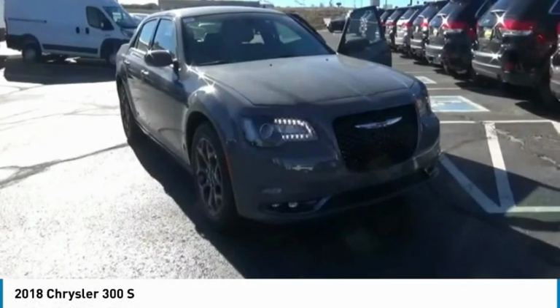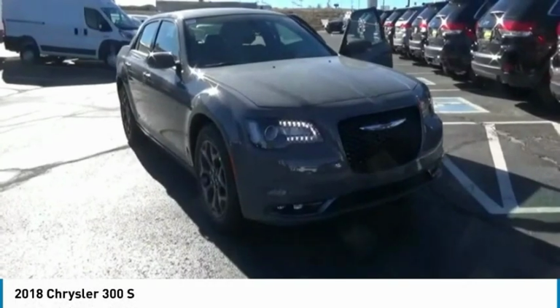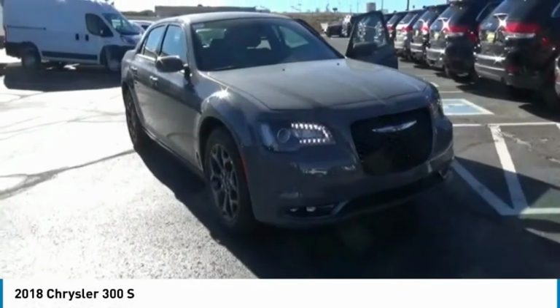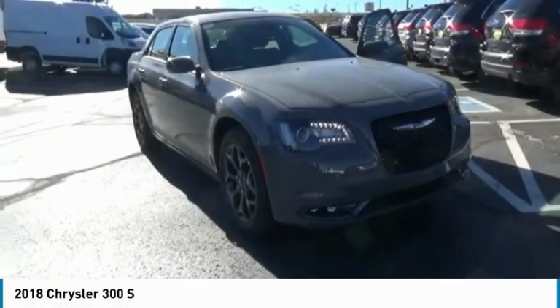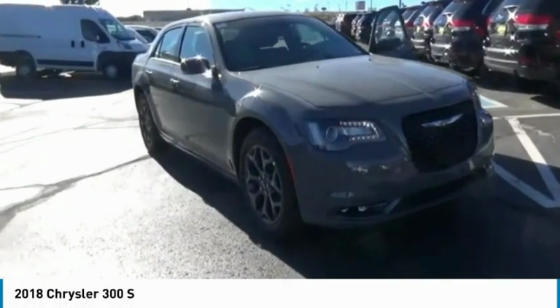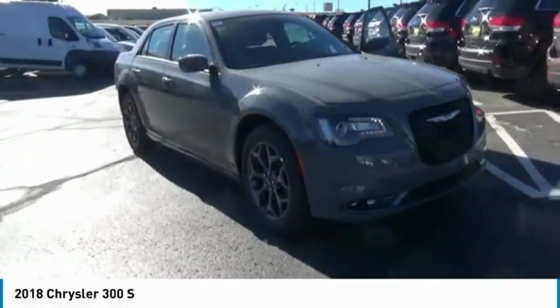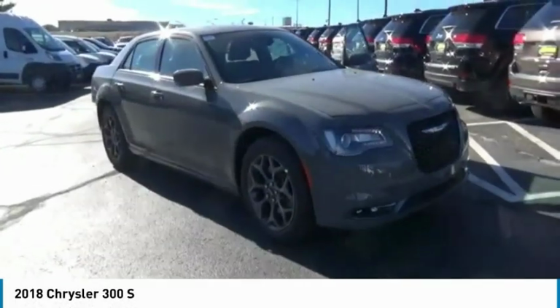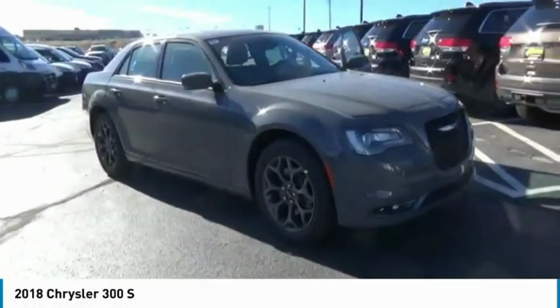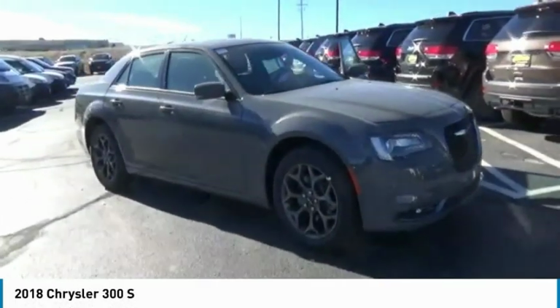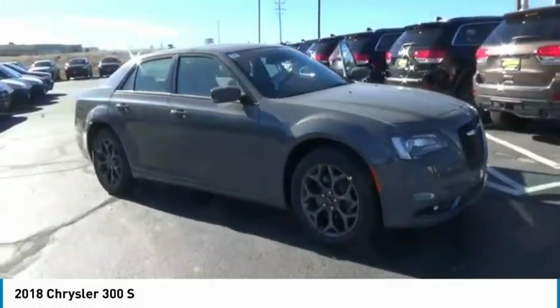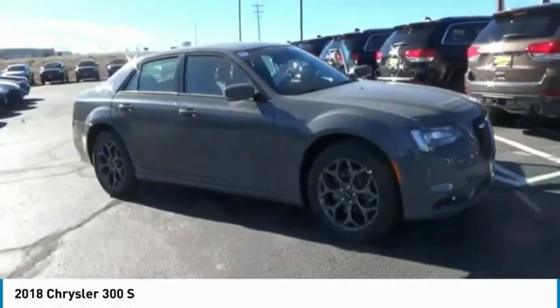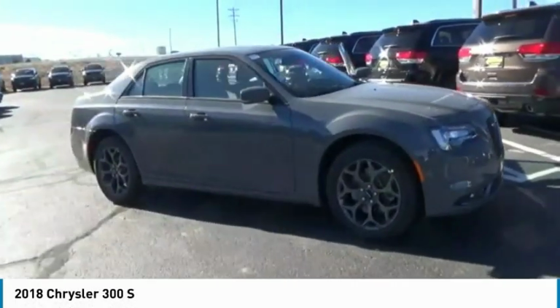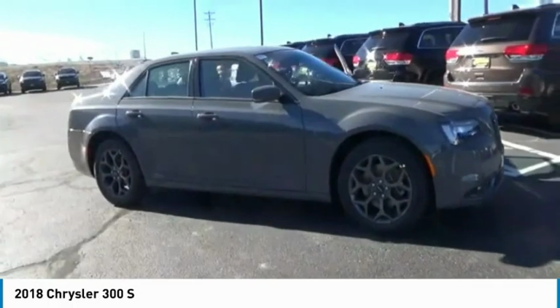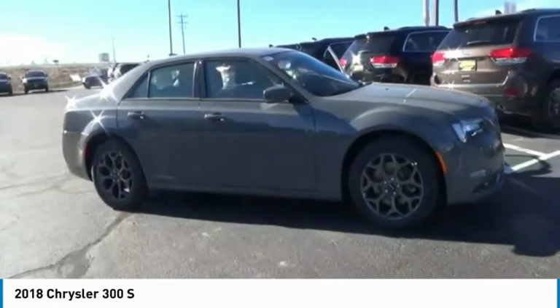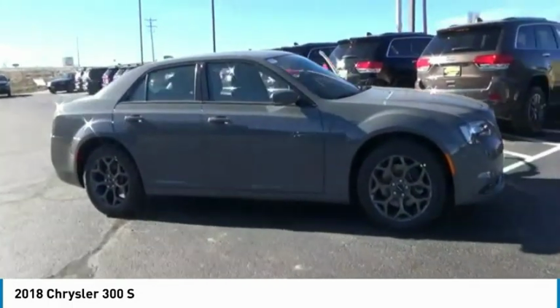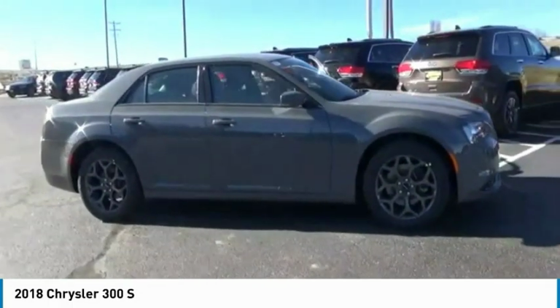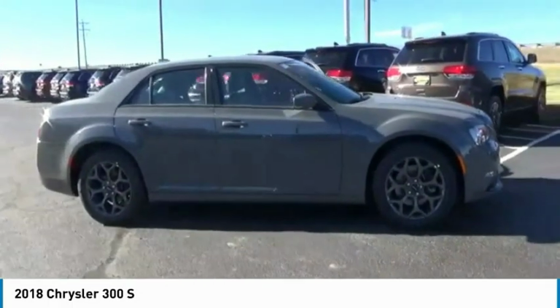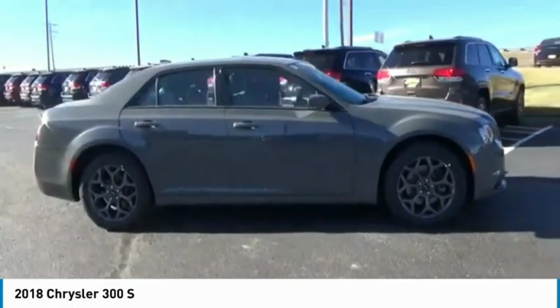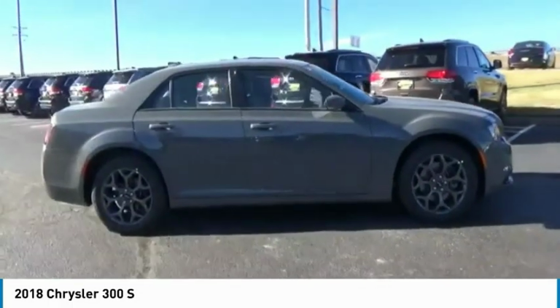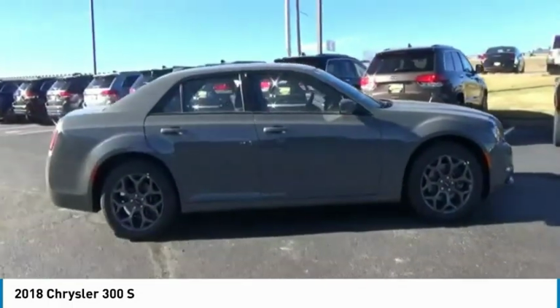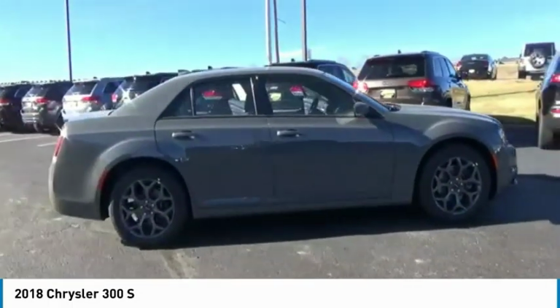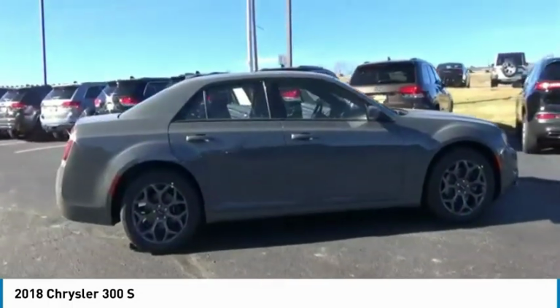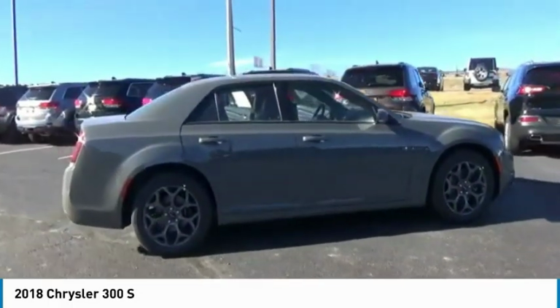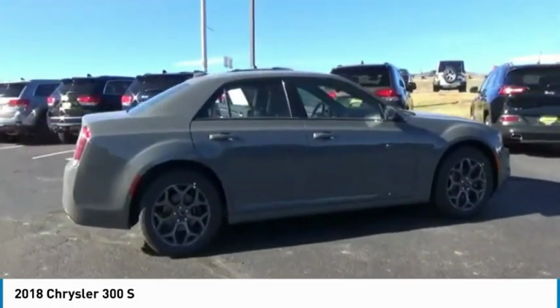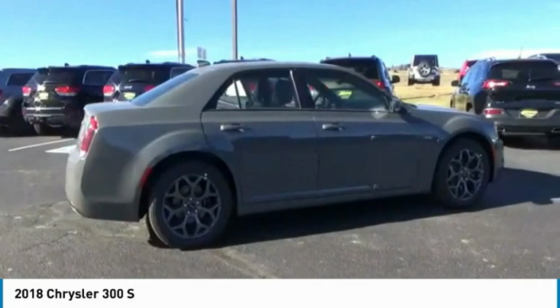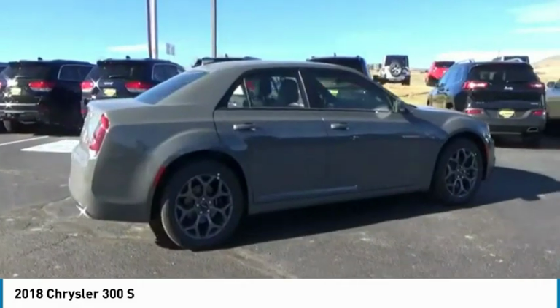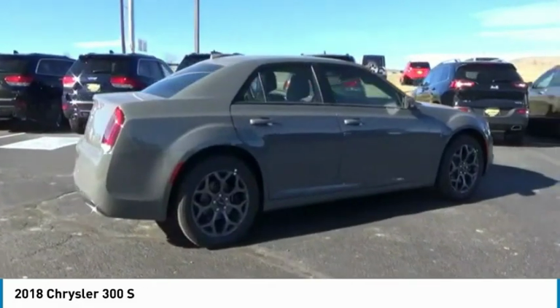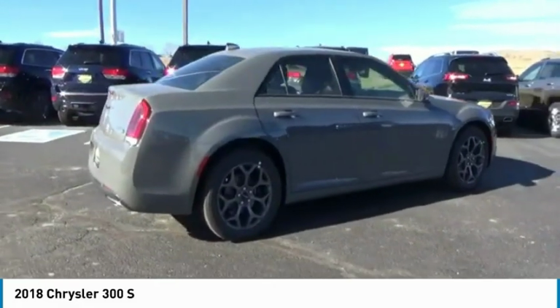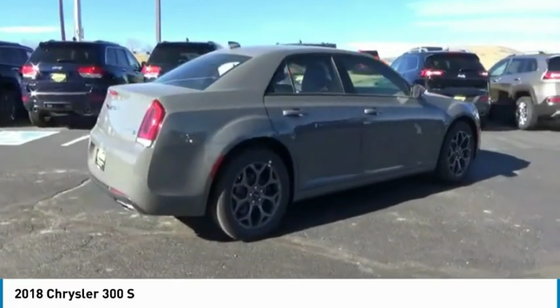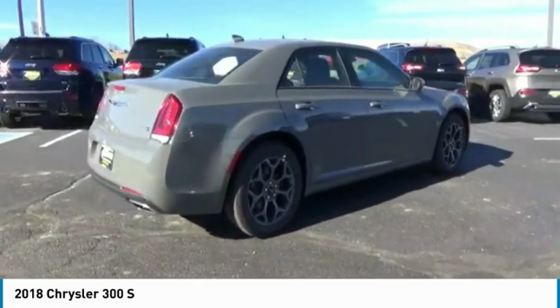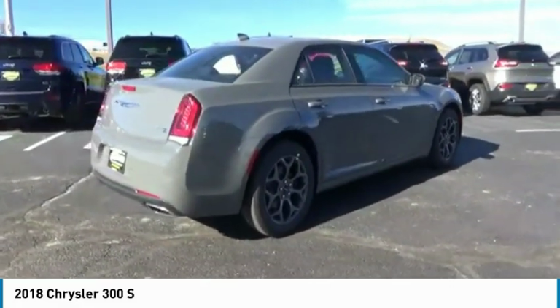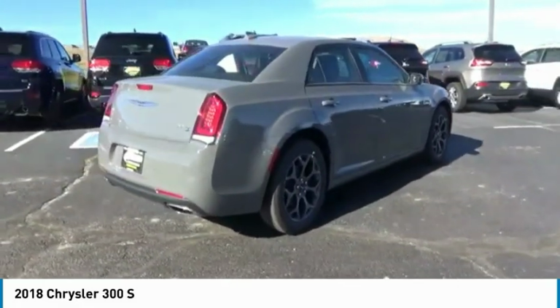Take a ride in the 2018 300. The Chrysler 300 combines sport and luxury in one unique and powerful package. If you're looking for elegance and performance, the 300 delivers.